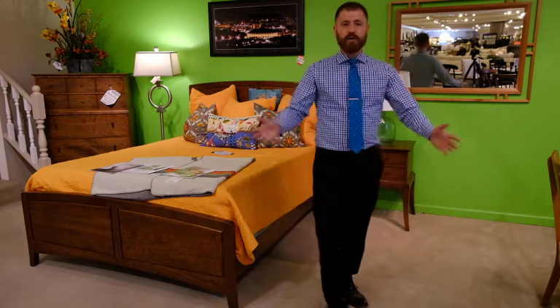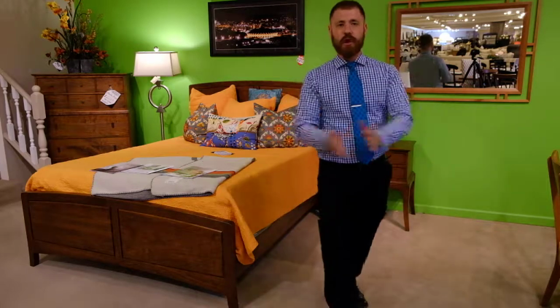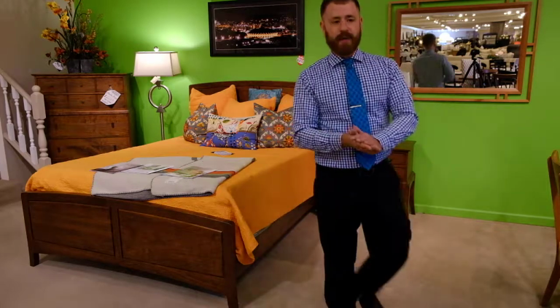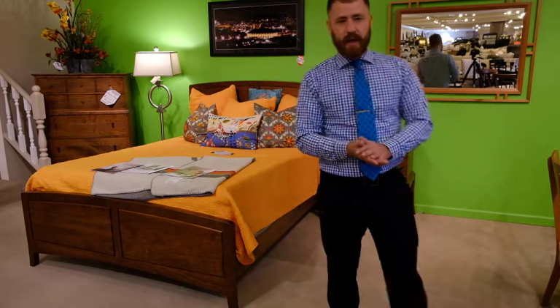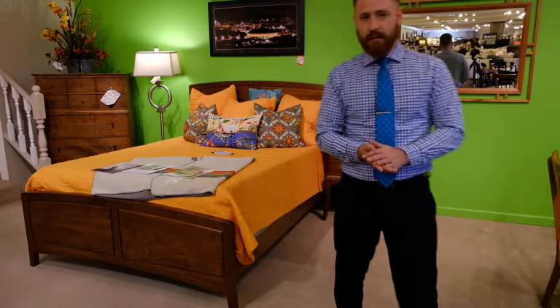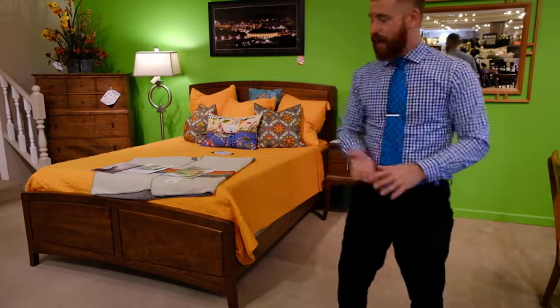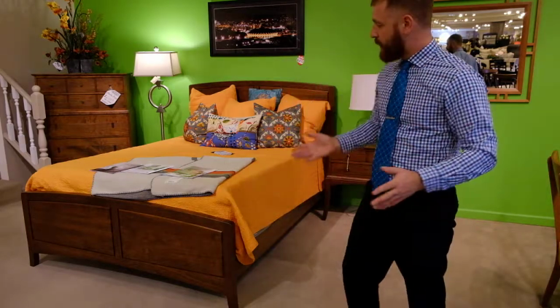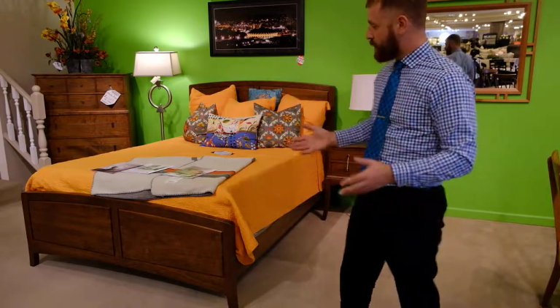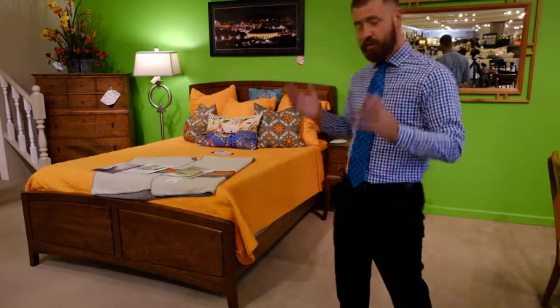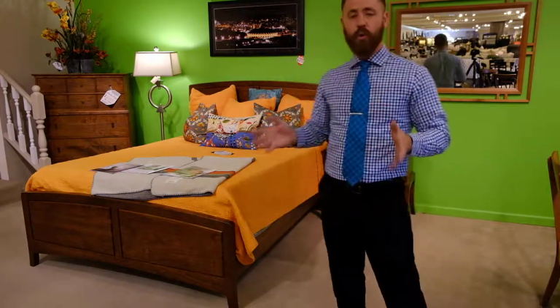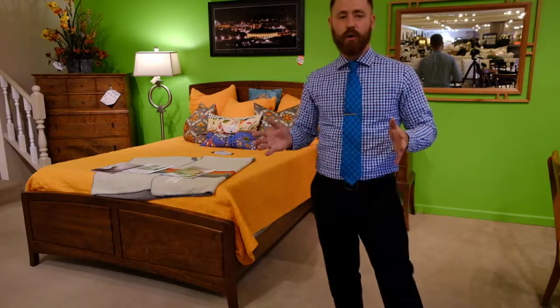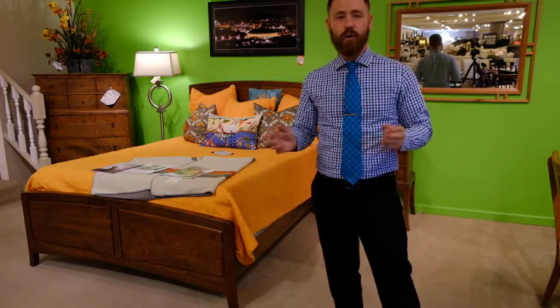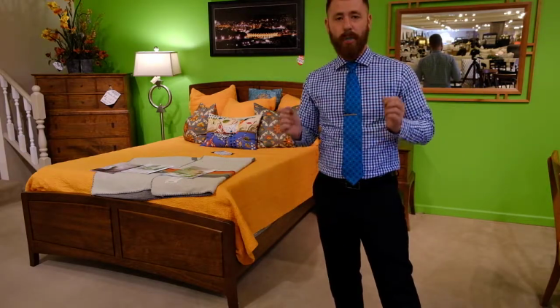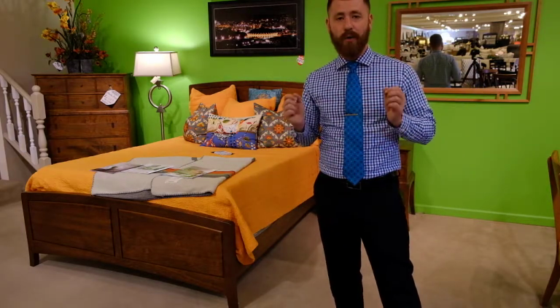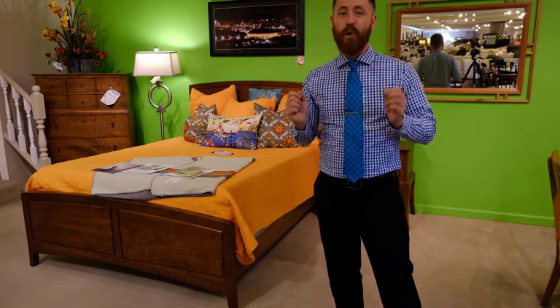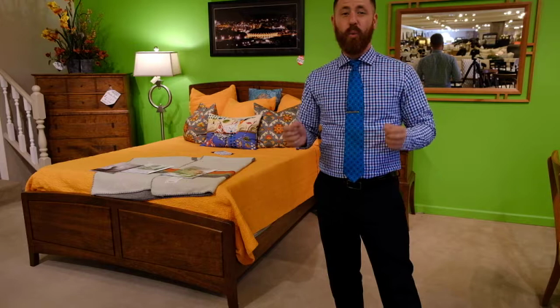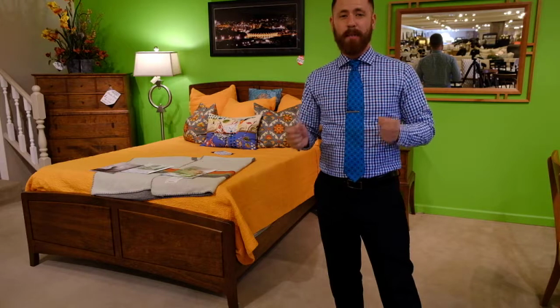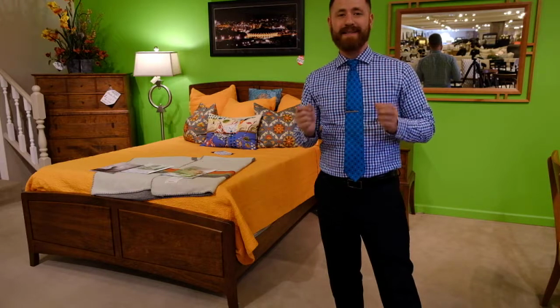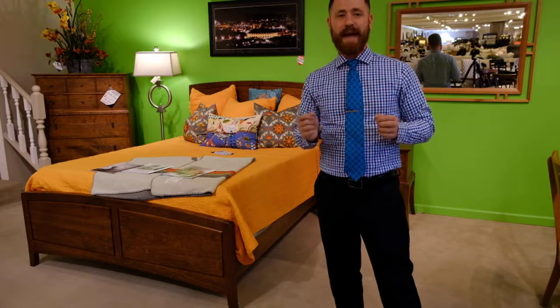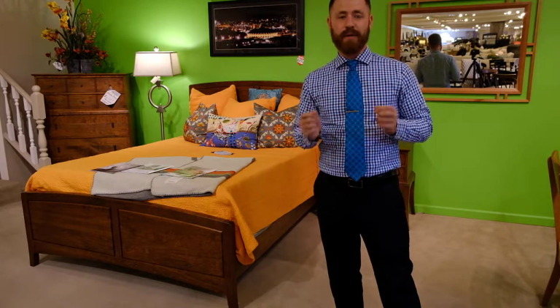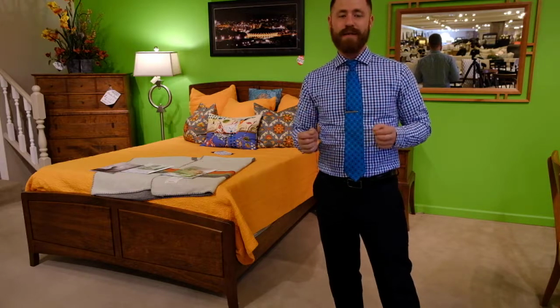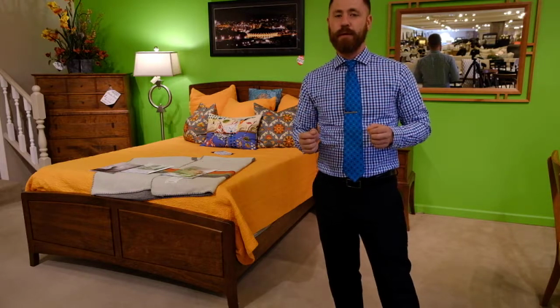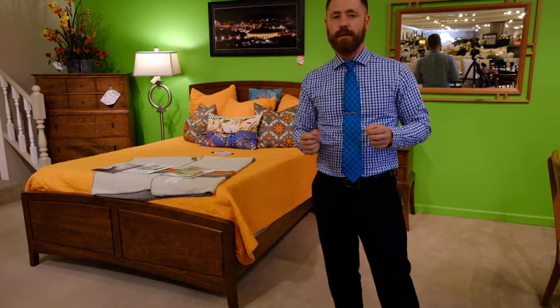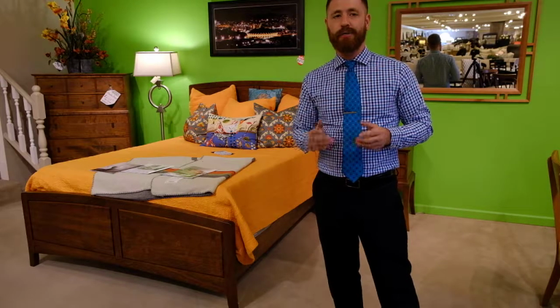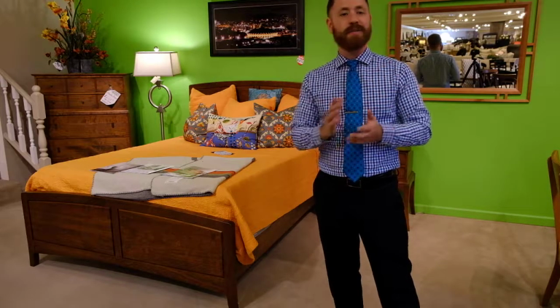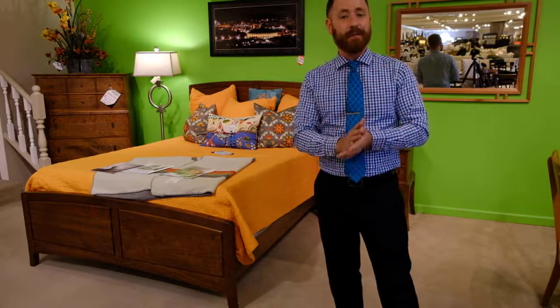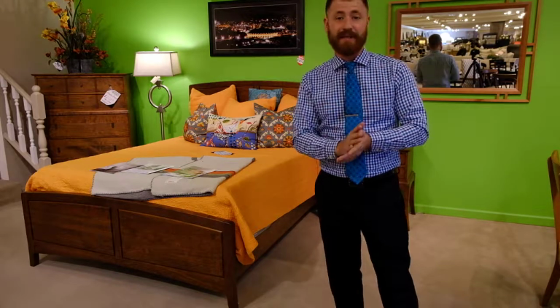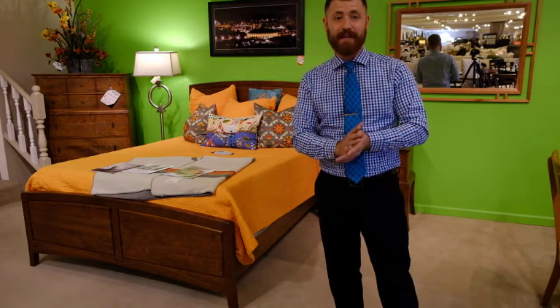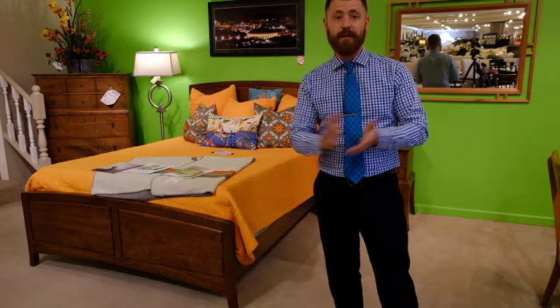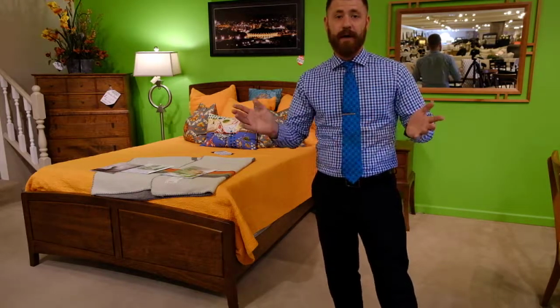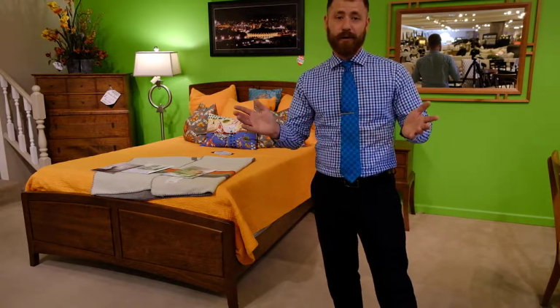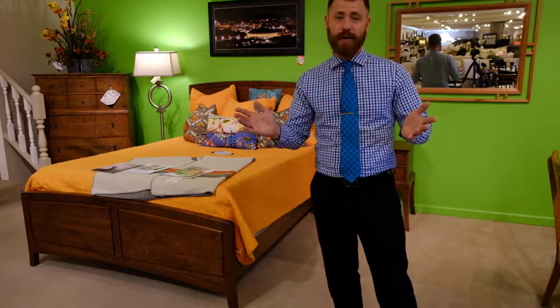Stop in today and I'll be able to show you more about what makes Gat Creek different from the stuff you're going to see at our competitors.